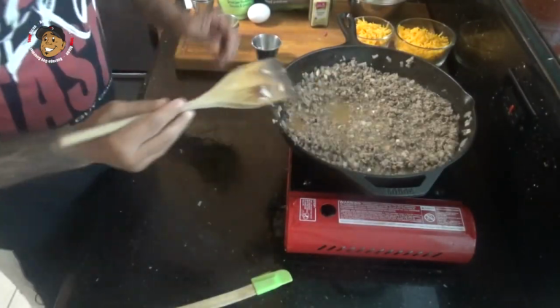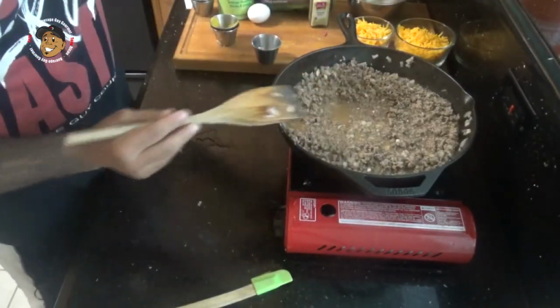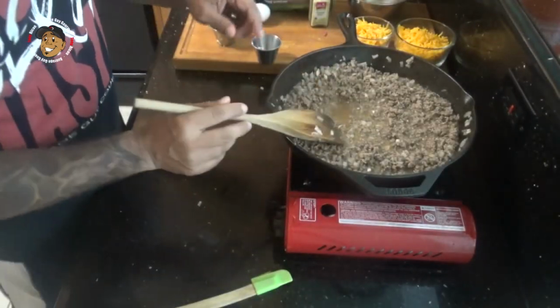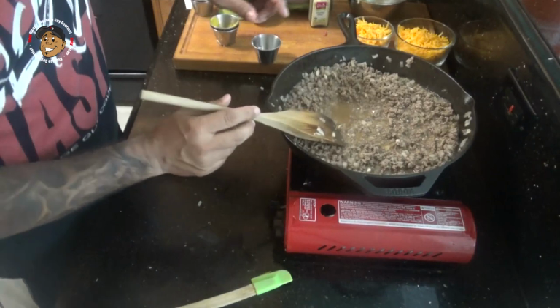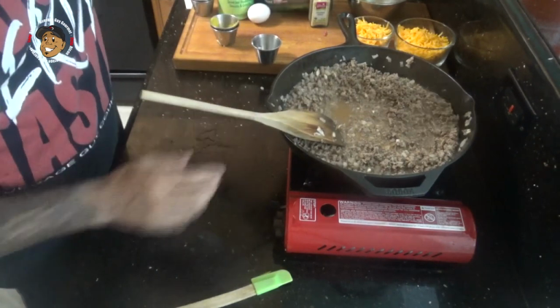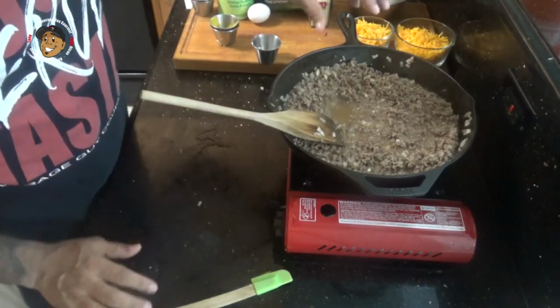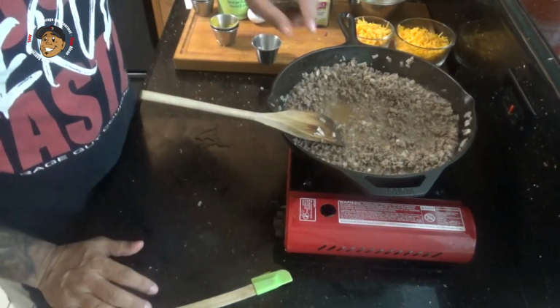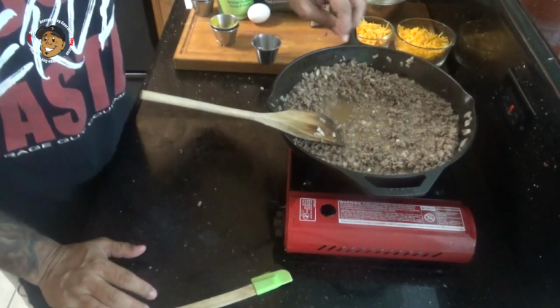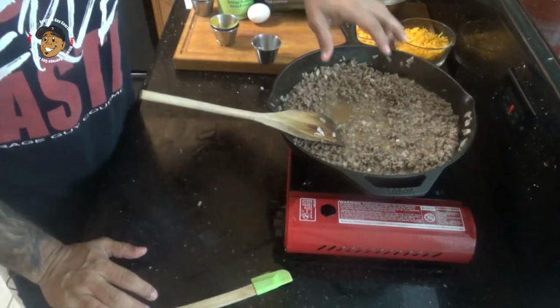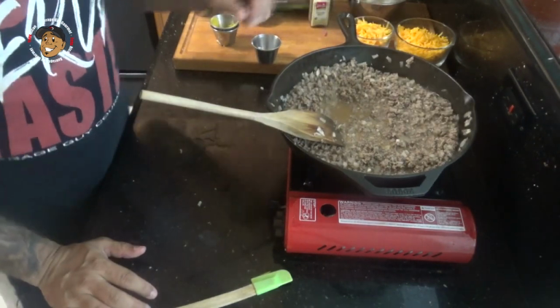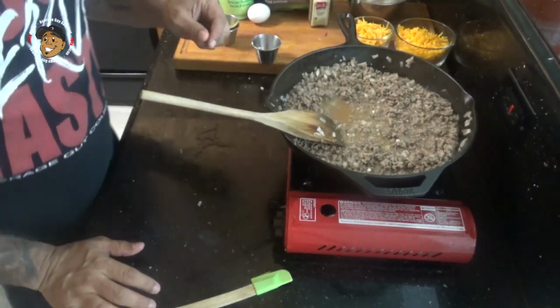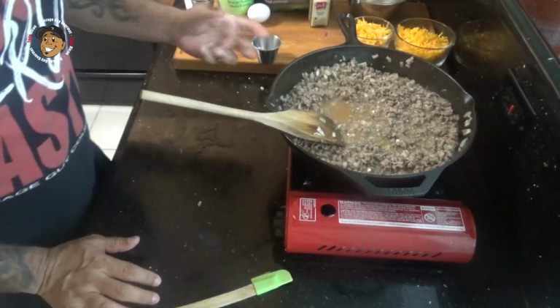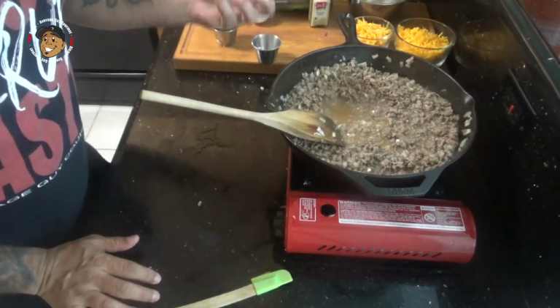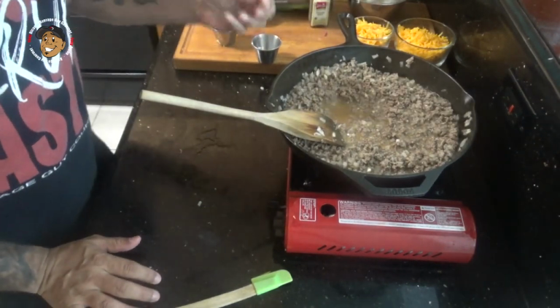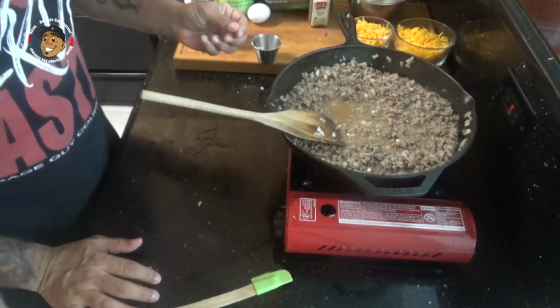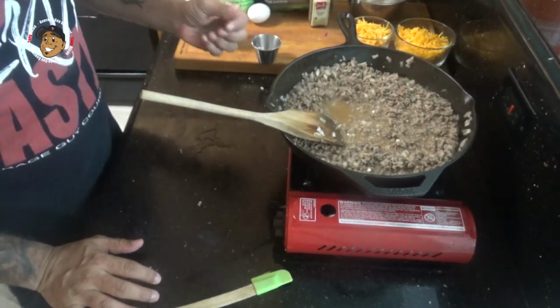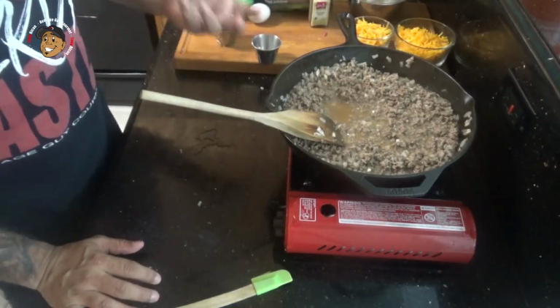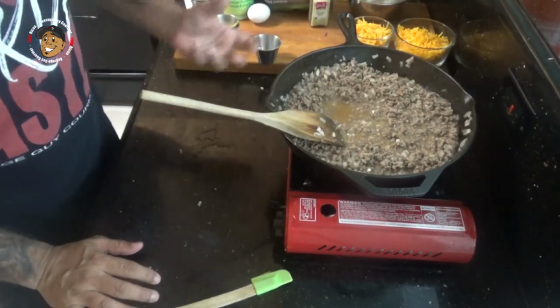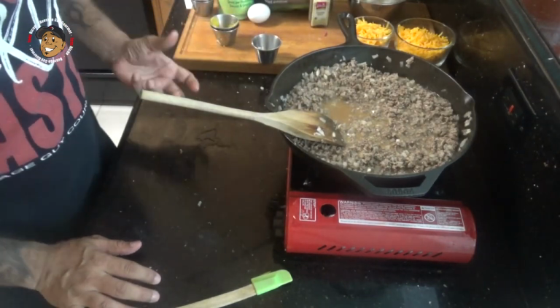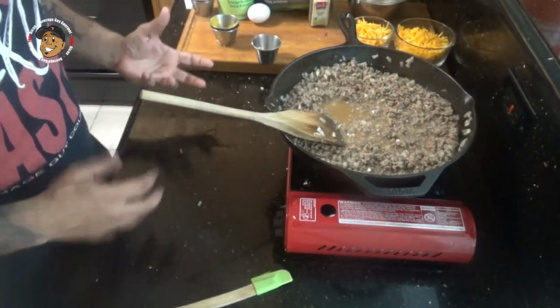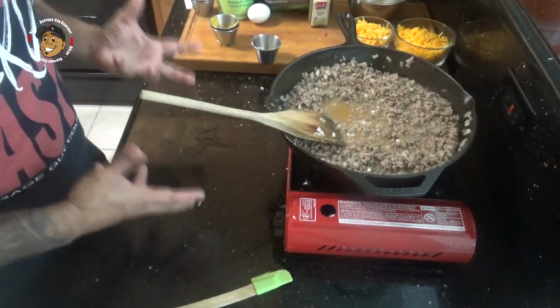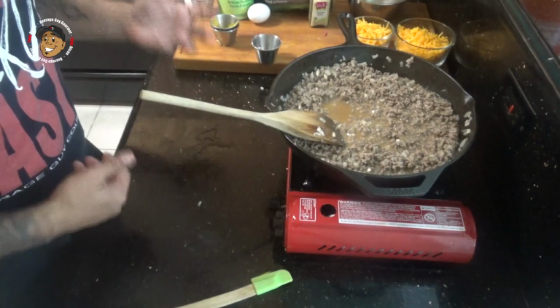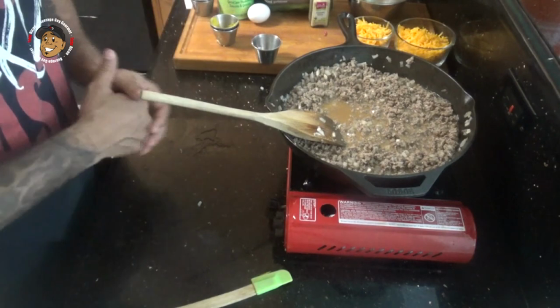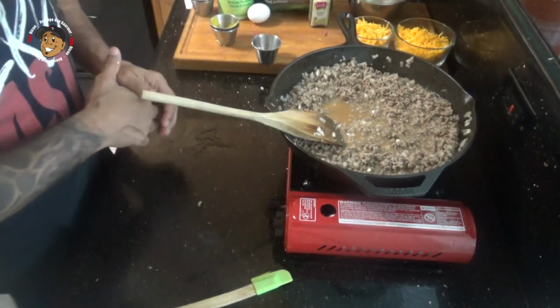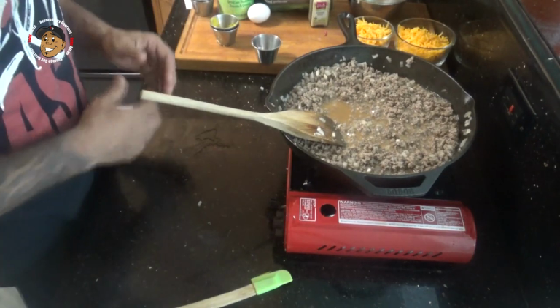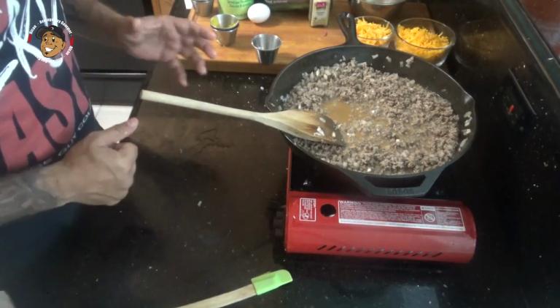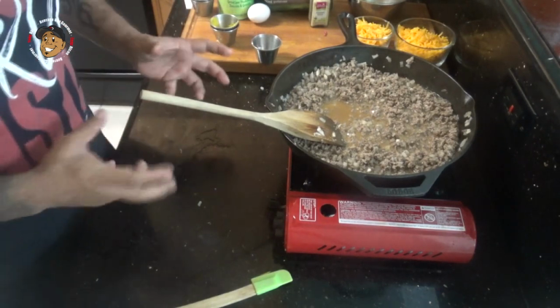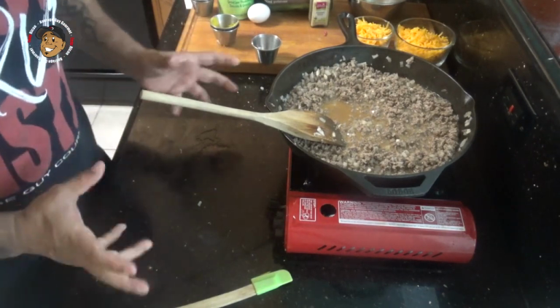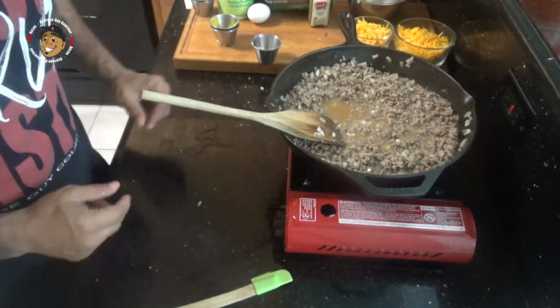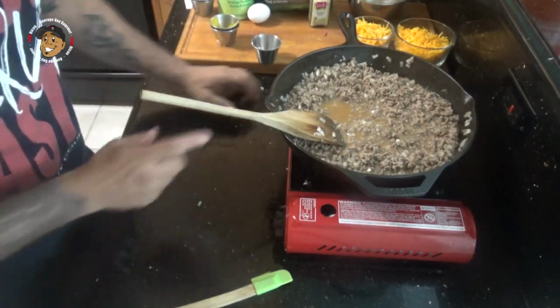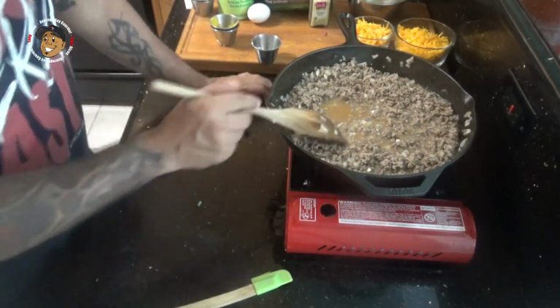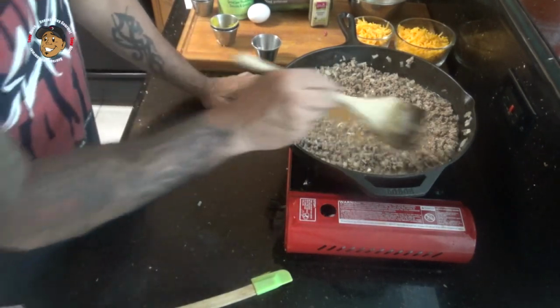Once mixed together, I went ahead and poured that into my meat. I'm gonna bring it to a boil and let it simmer for about five to ten minutes so it can thicken up nicely.